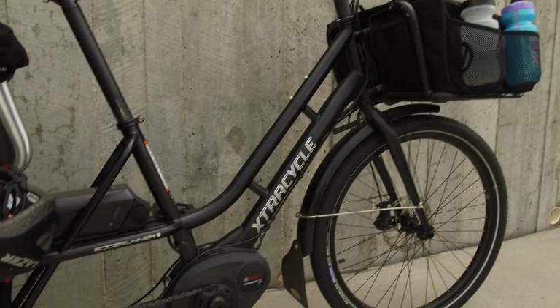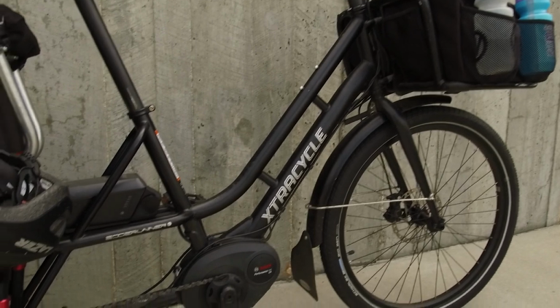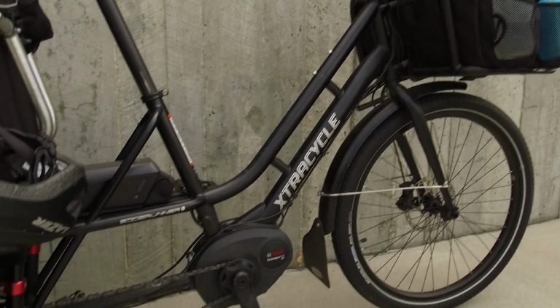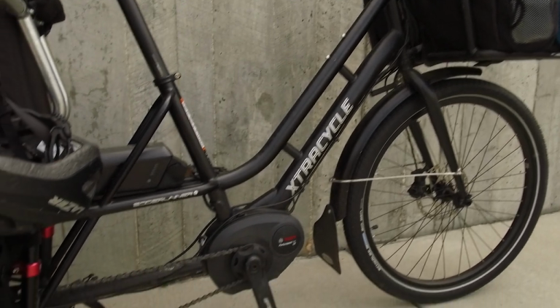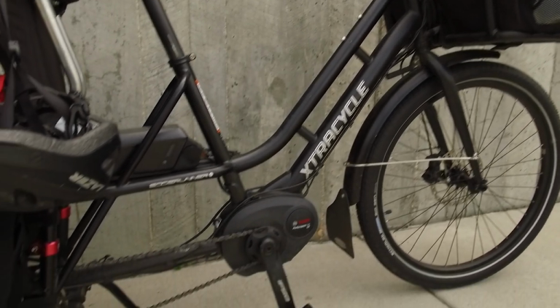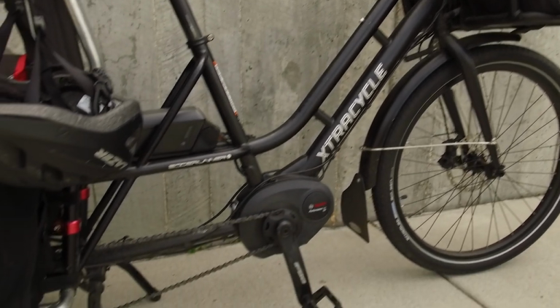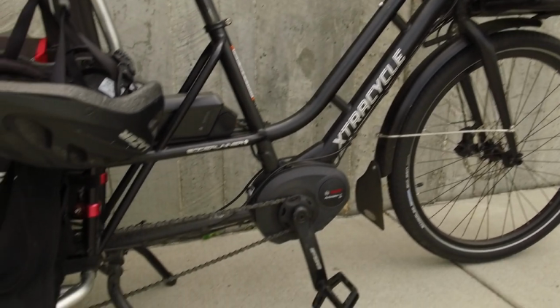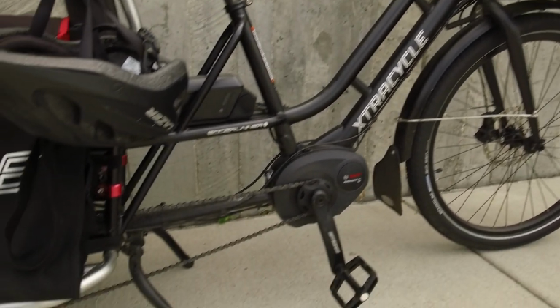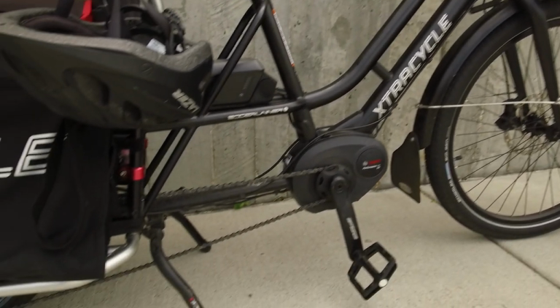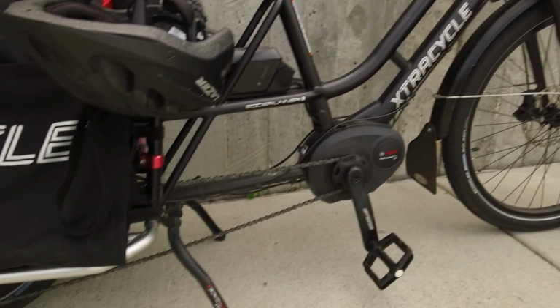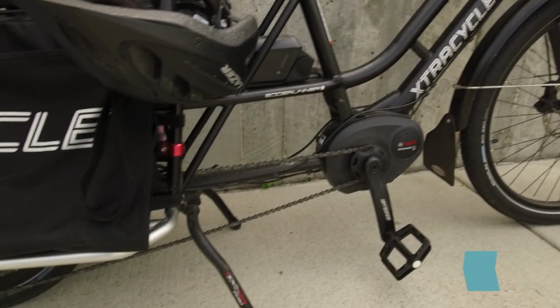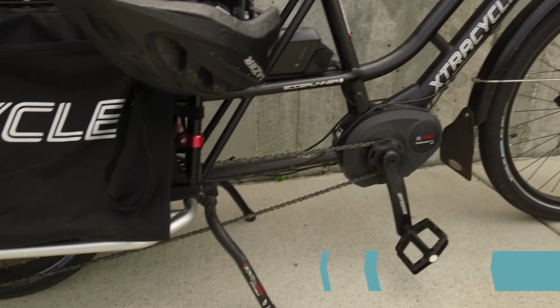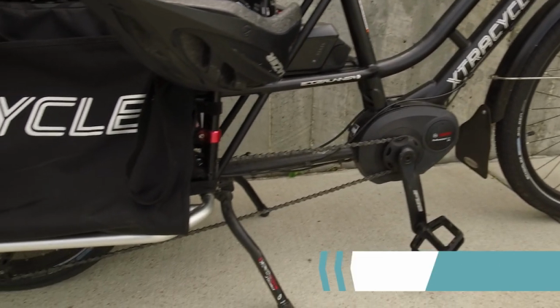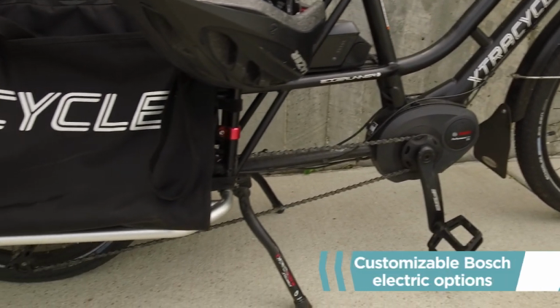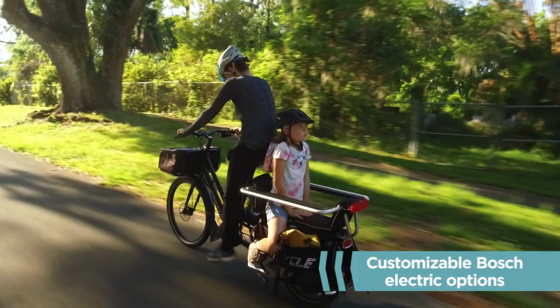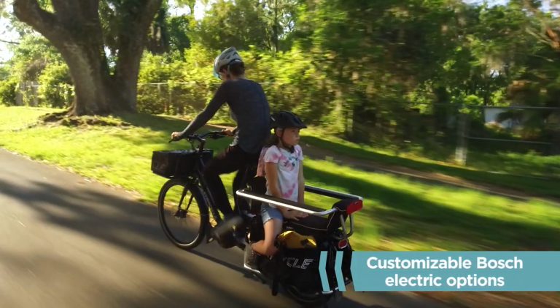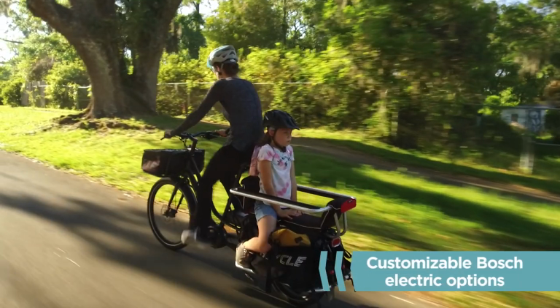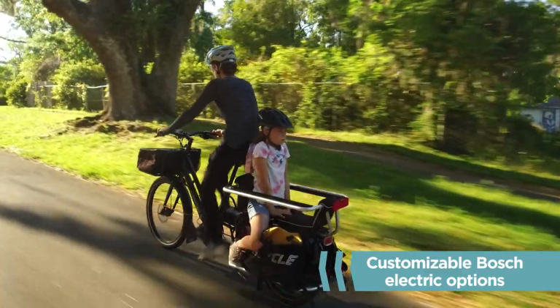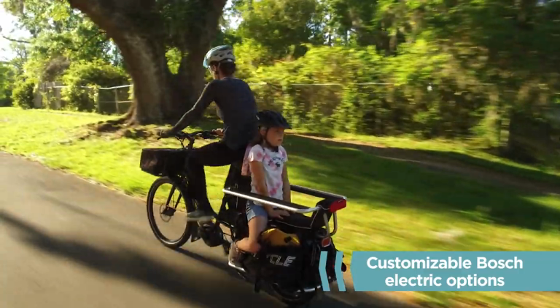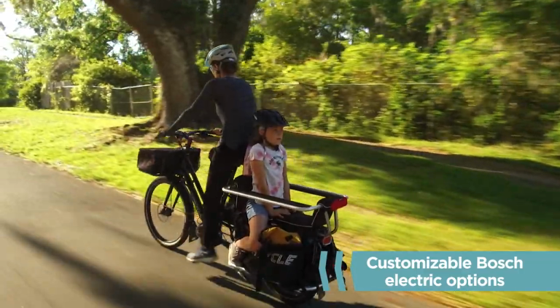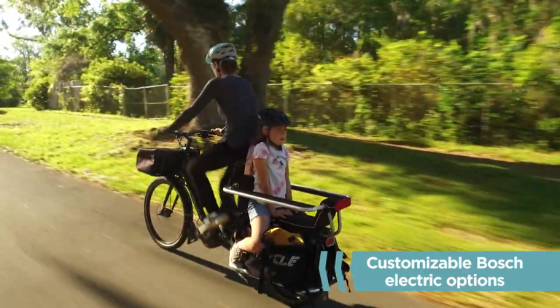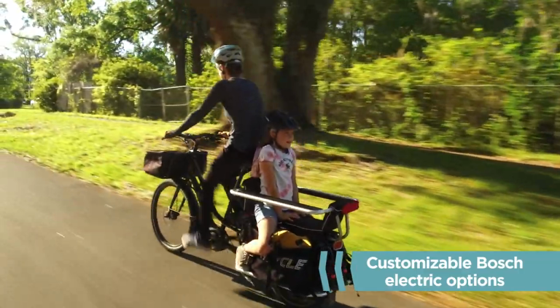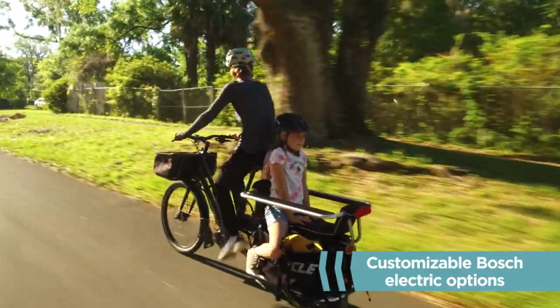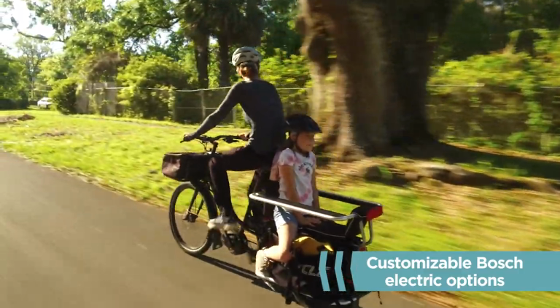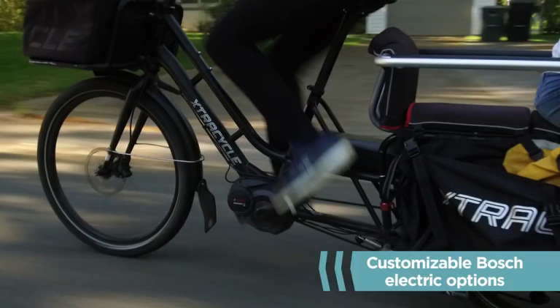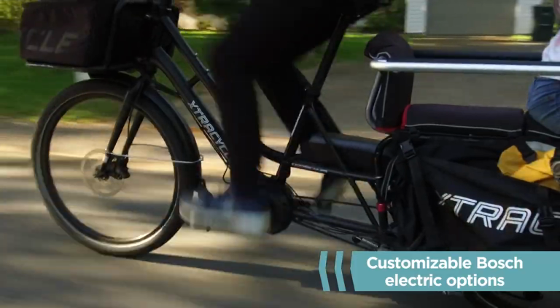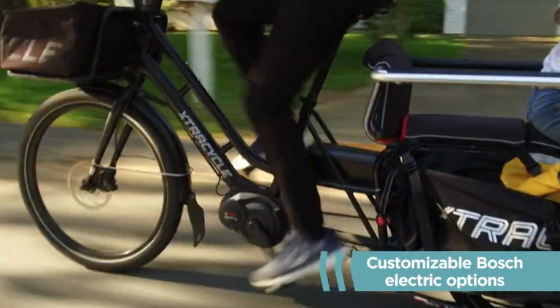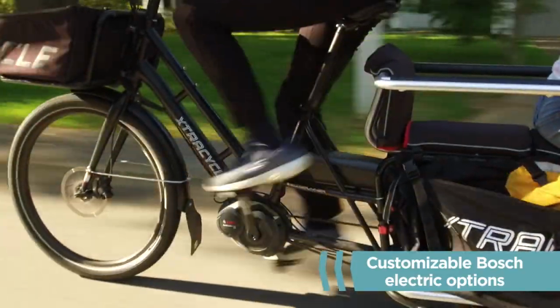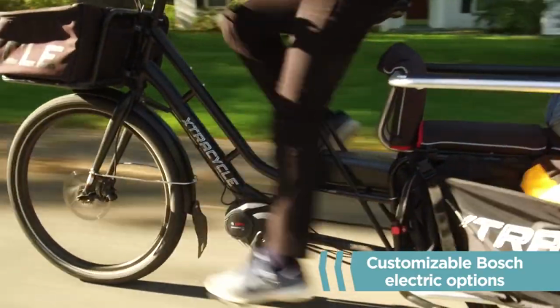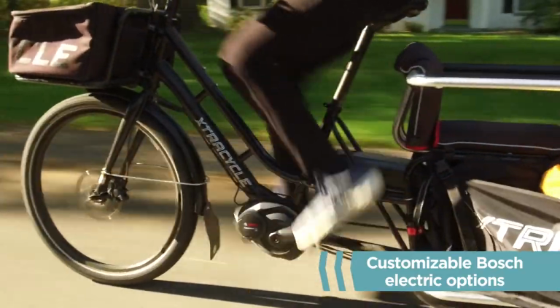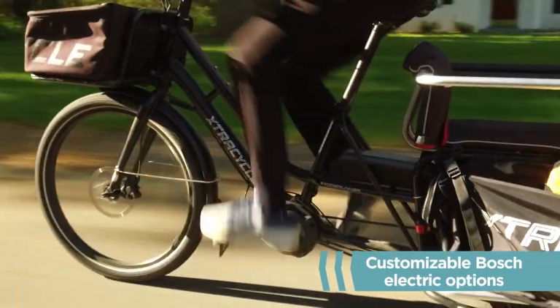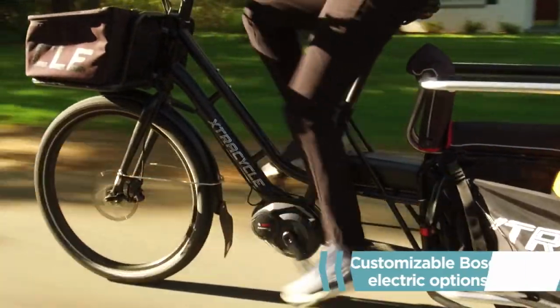The Bosch-powered e-Swoop is an all-in-one integrated electric solution, which has customizable drive unit and single and dual battery options to meet your family's needs.